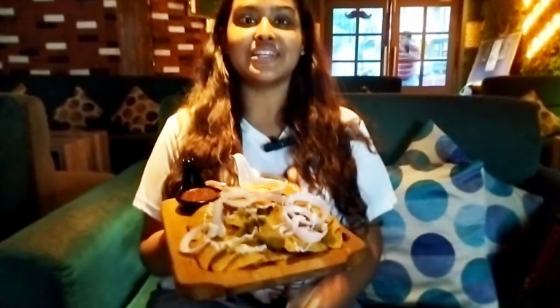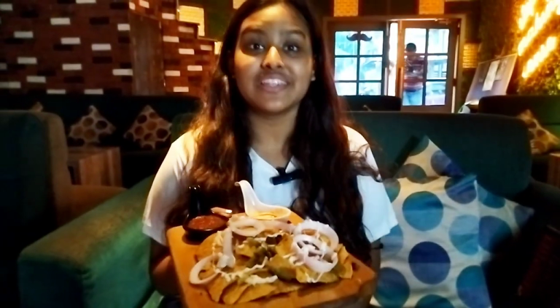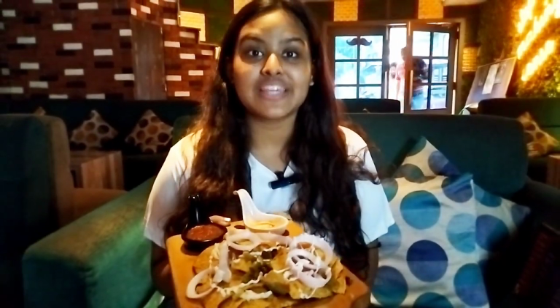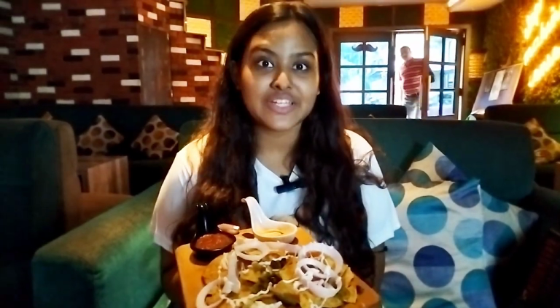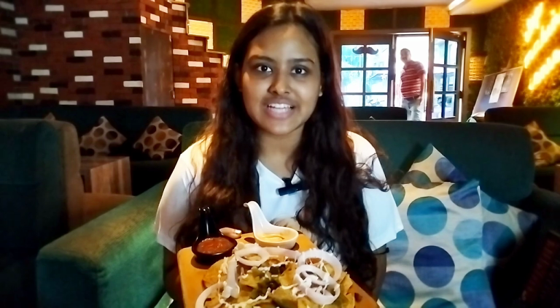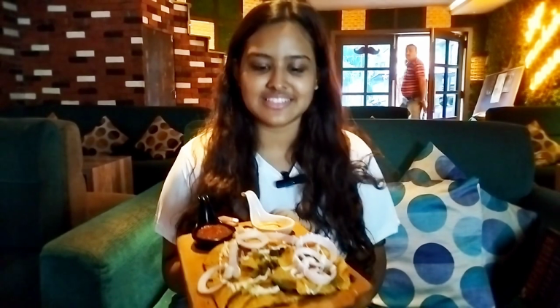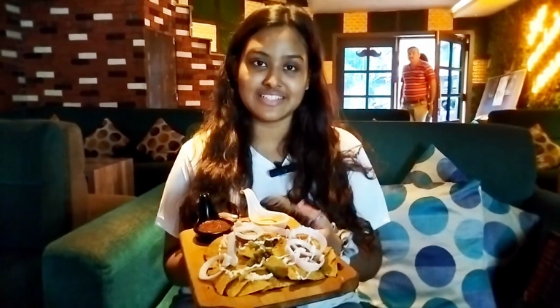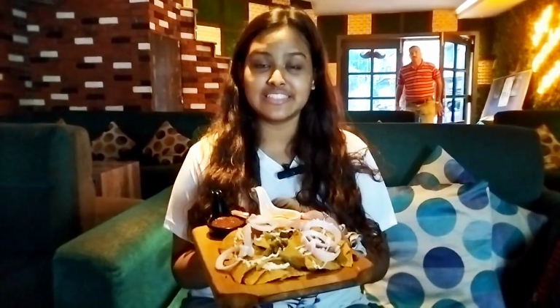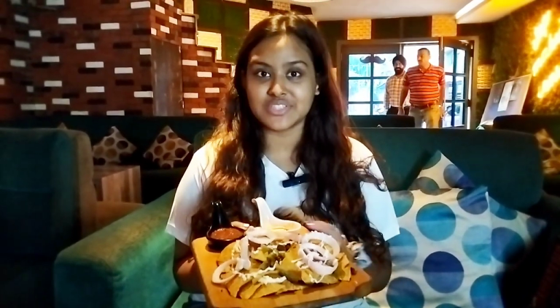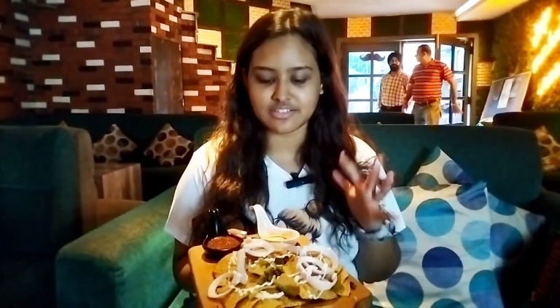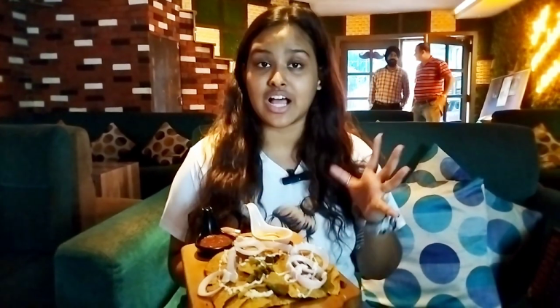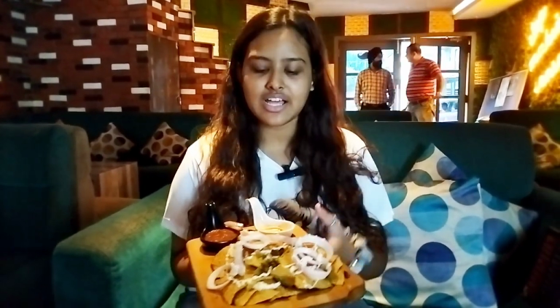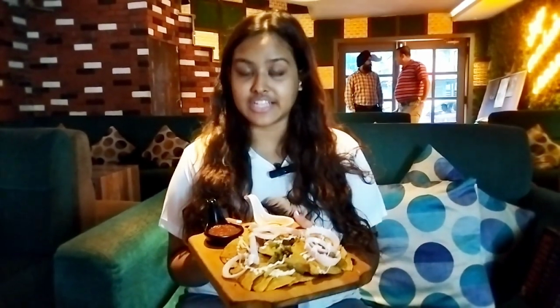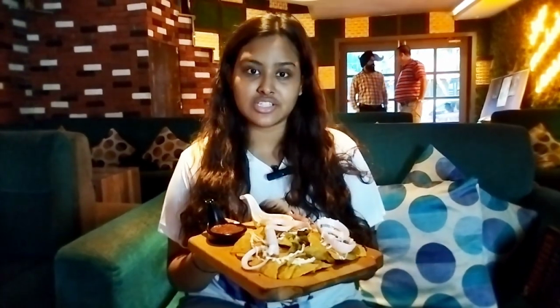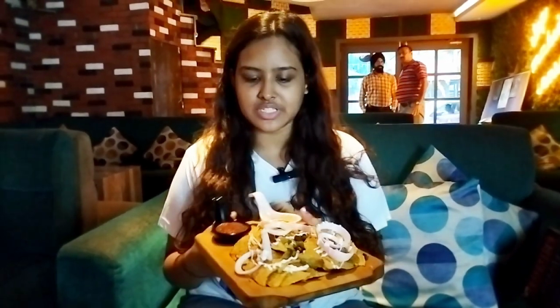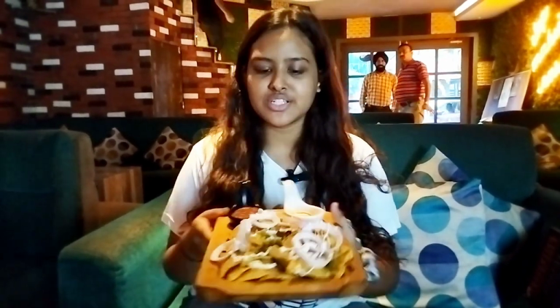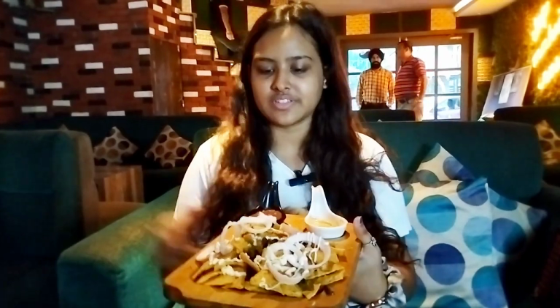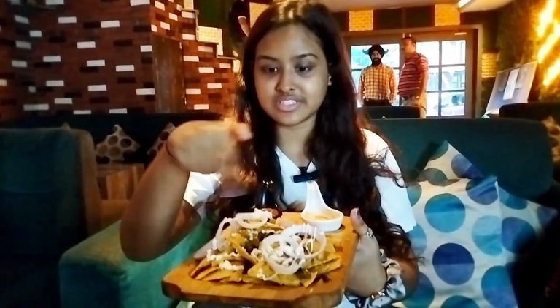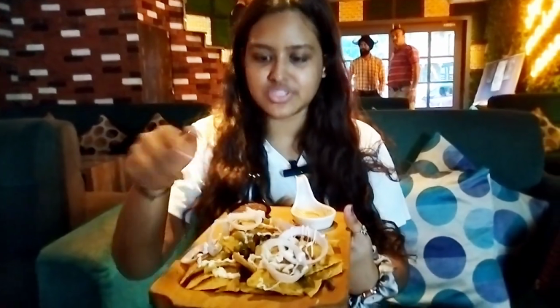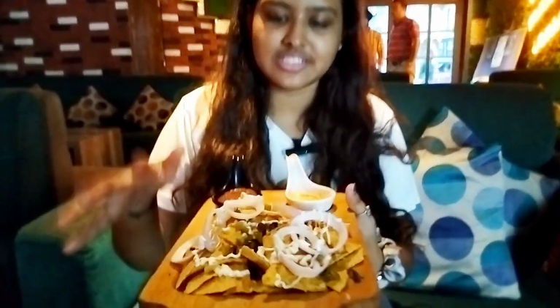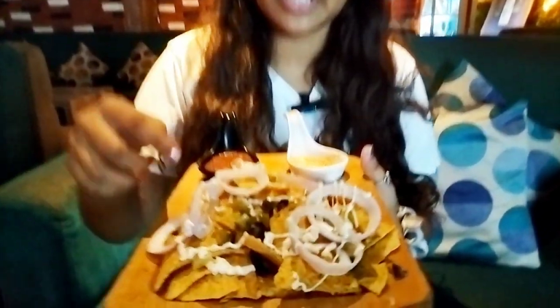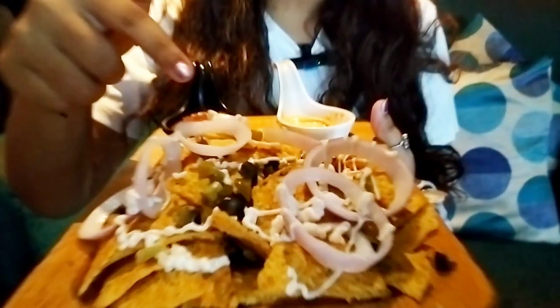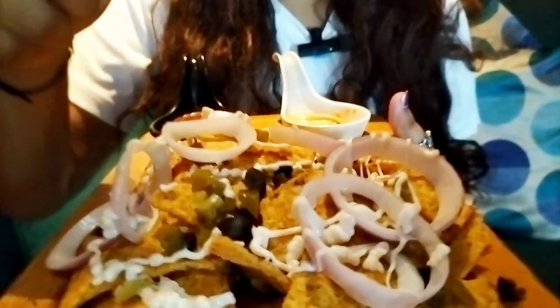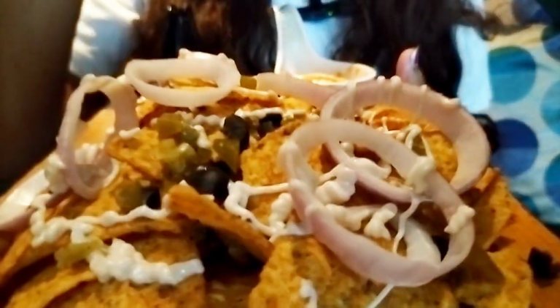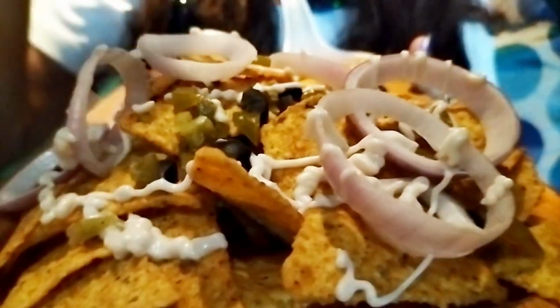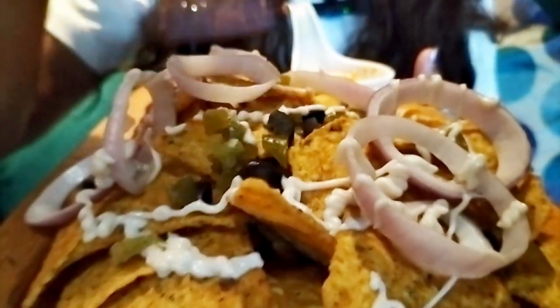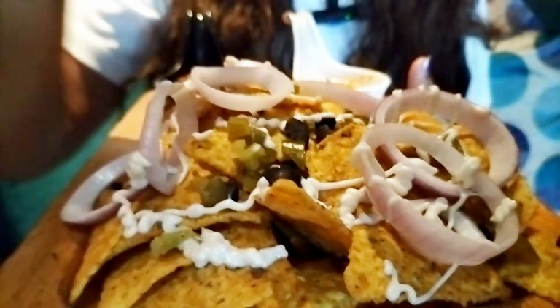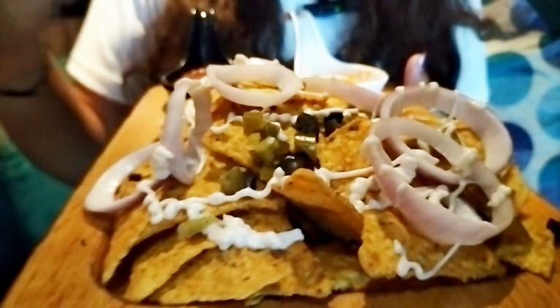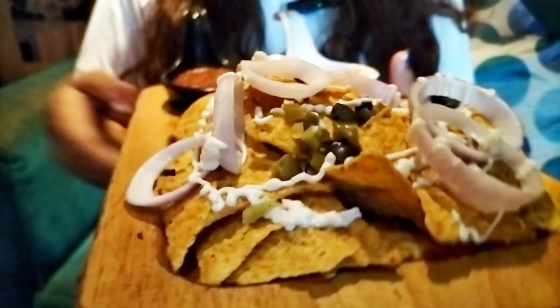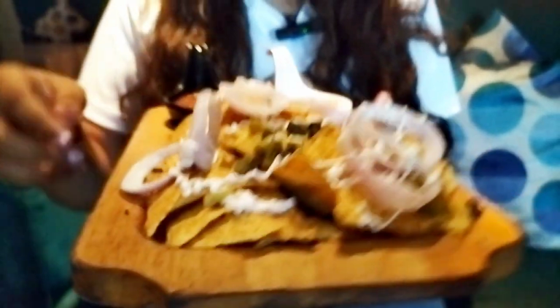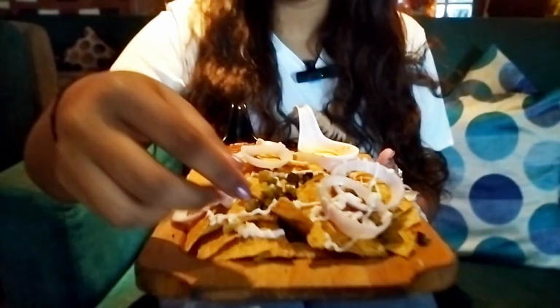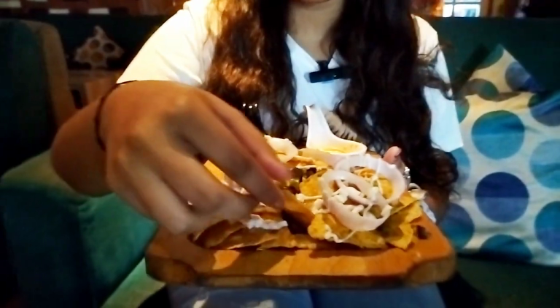So here are my appetizers. Here is Mexican nachos that is served with salsa and cheesy jalapeño dips. The nachos are decorated with onions, olives, and some cheese and mayonnaise.